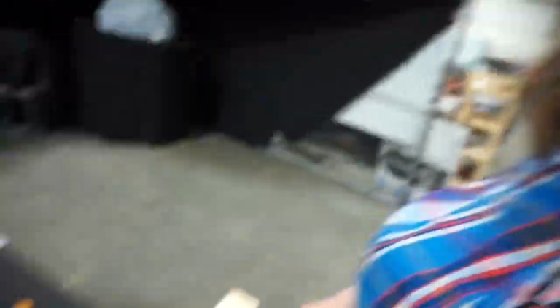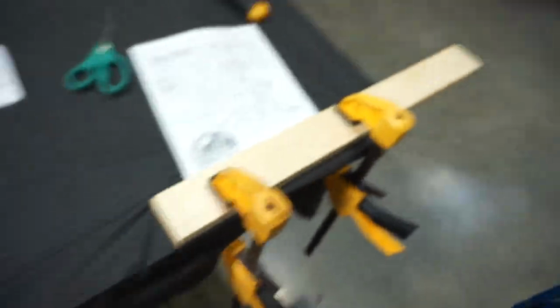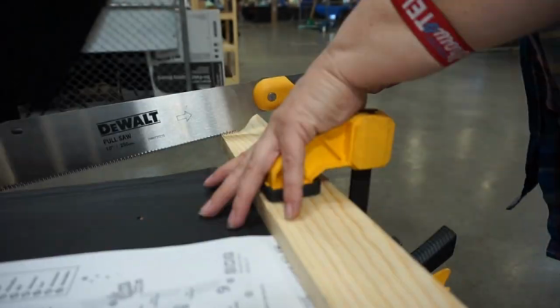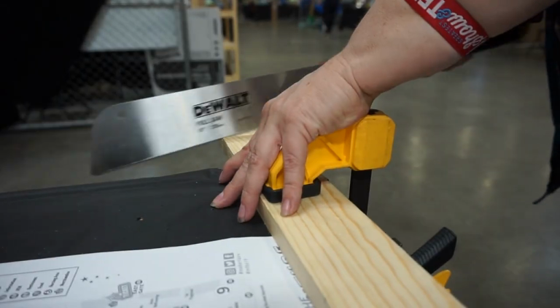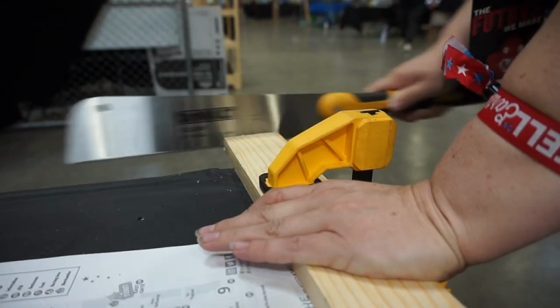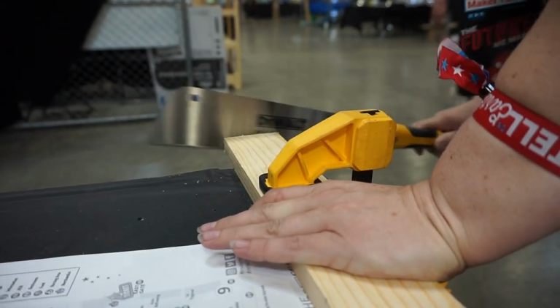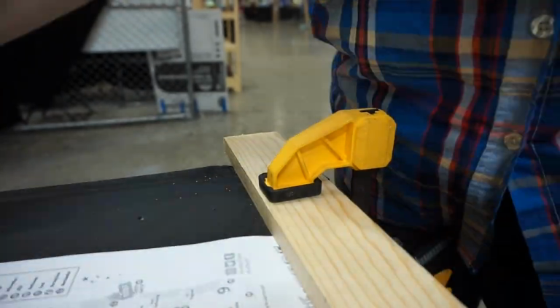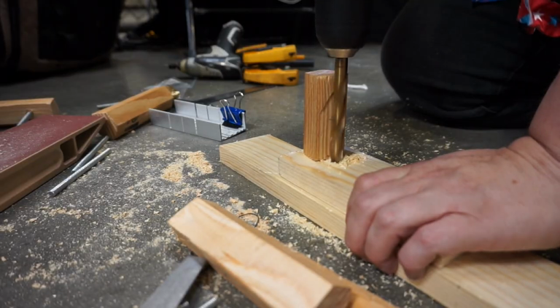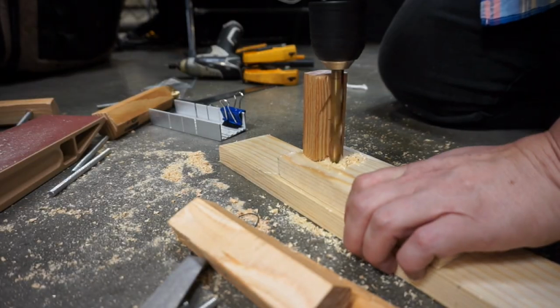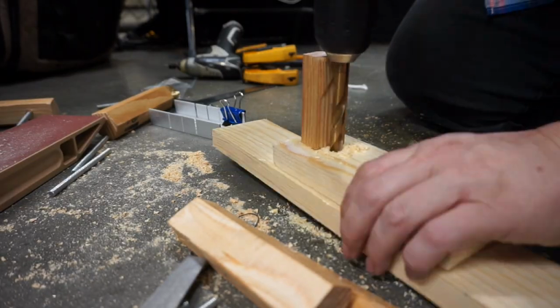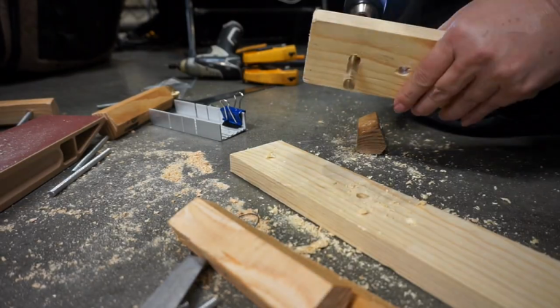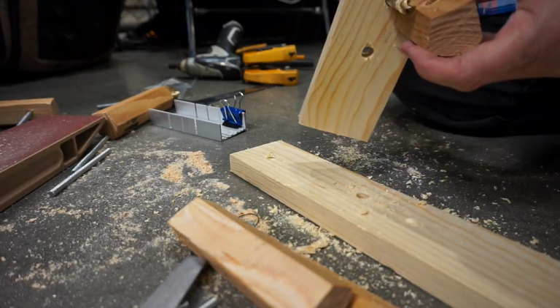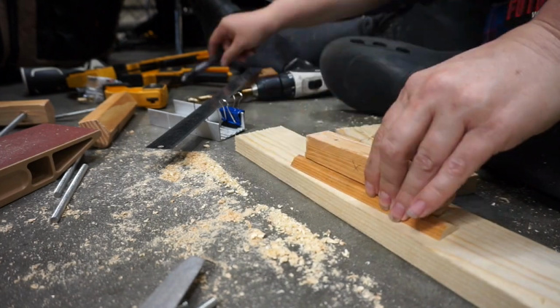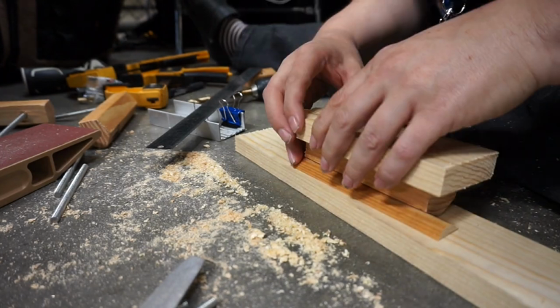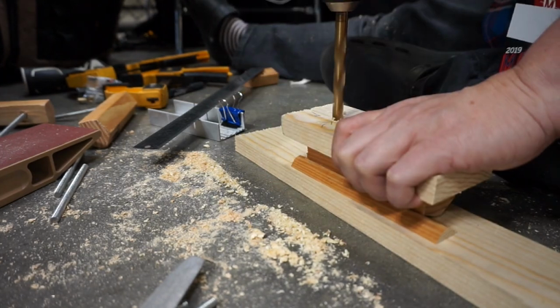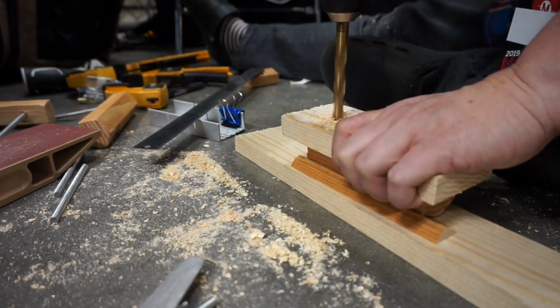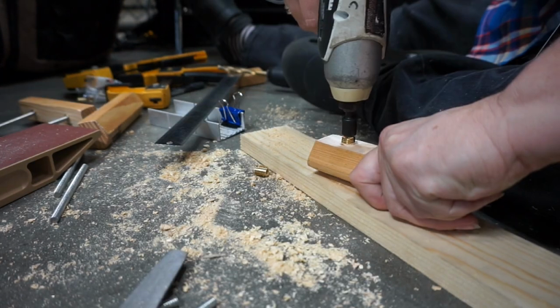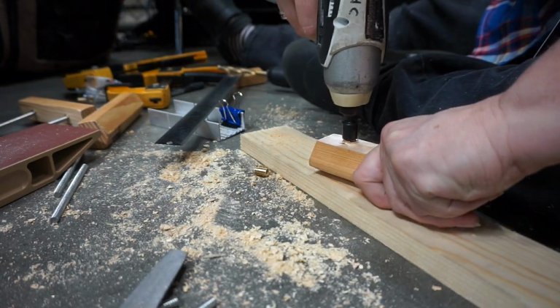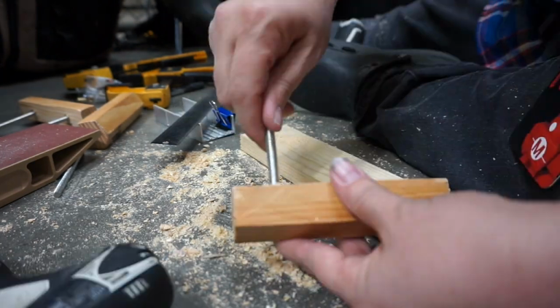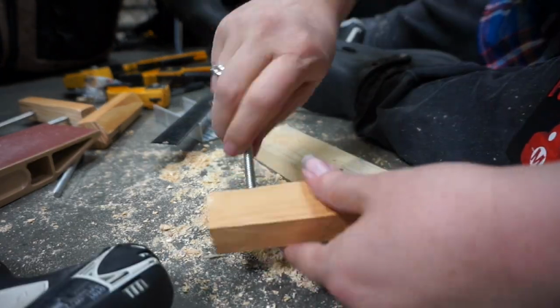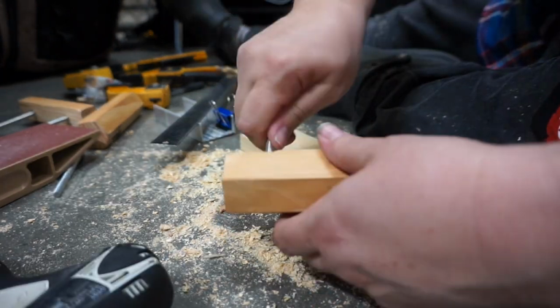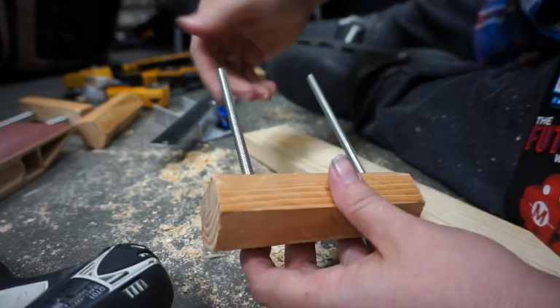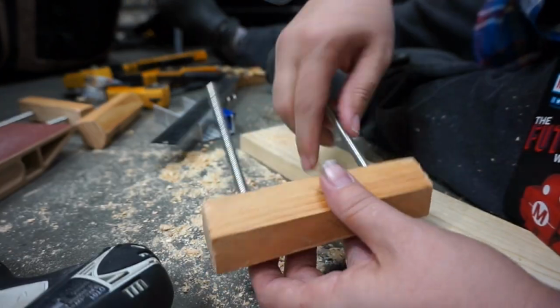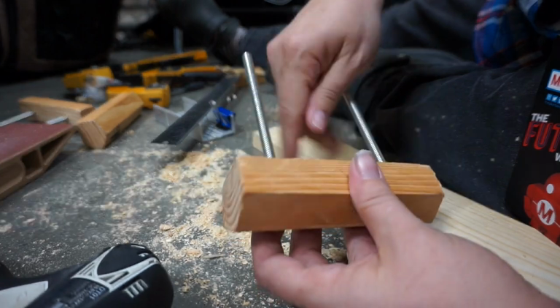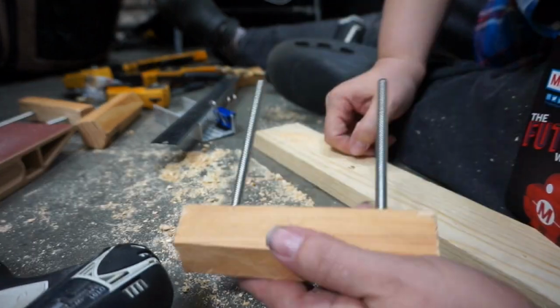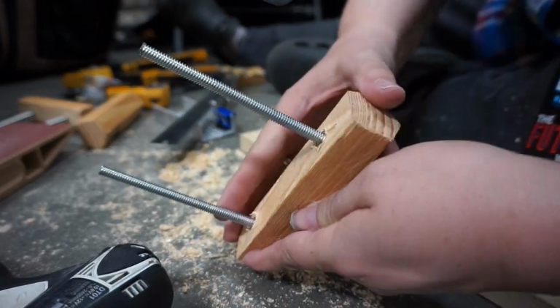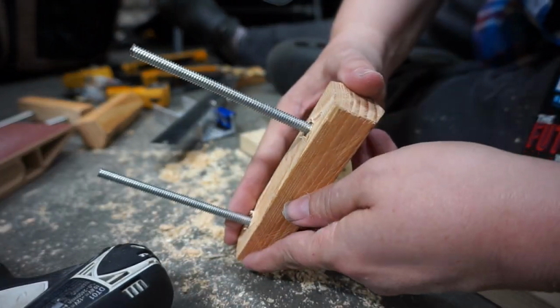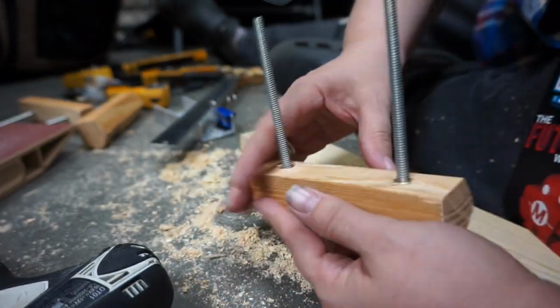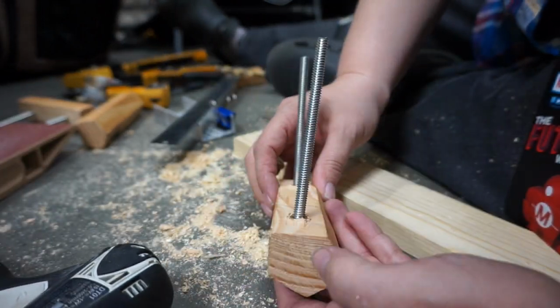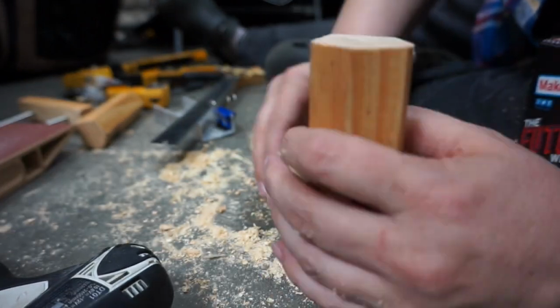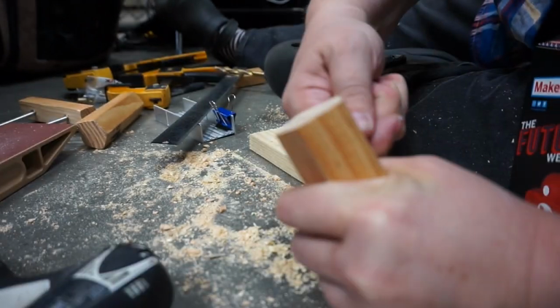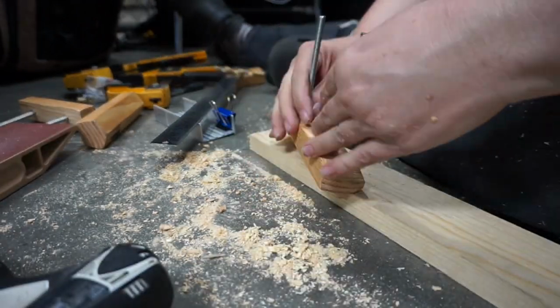In theory the jig should have made things a little more uniform, but it didn't really. That's all right — they're close enough. I'll make it work.